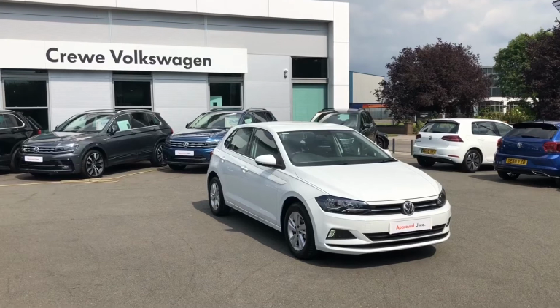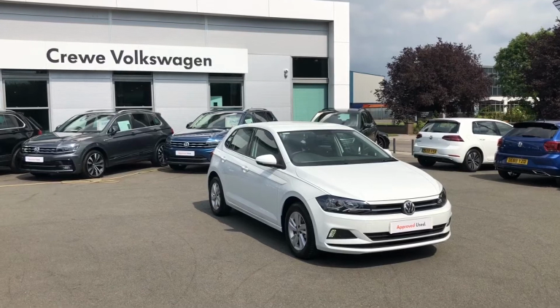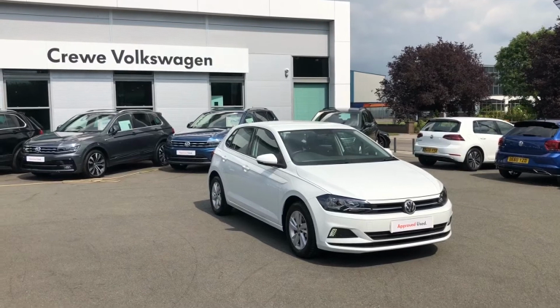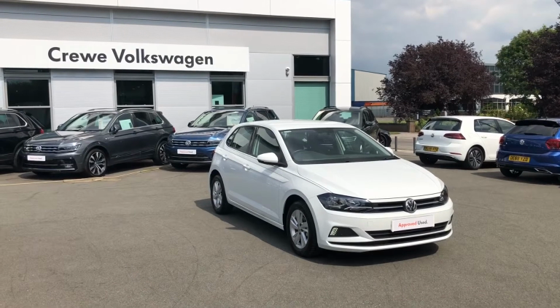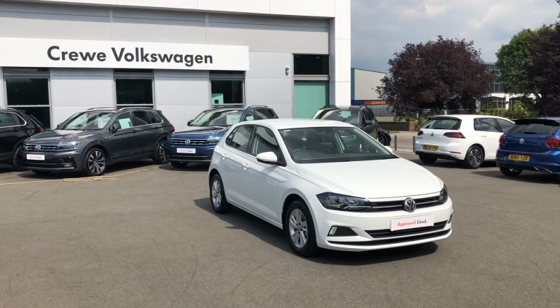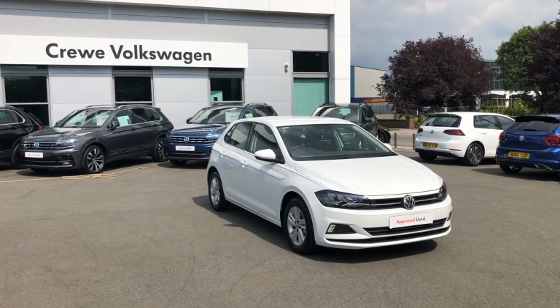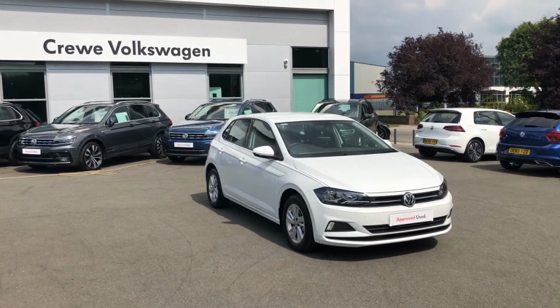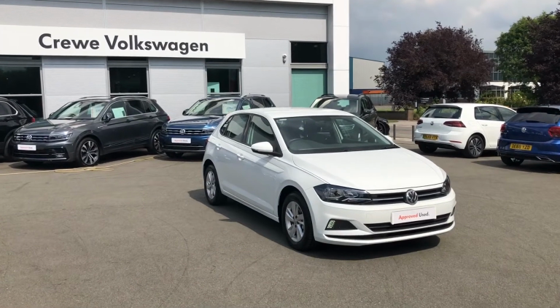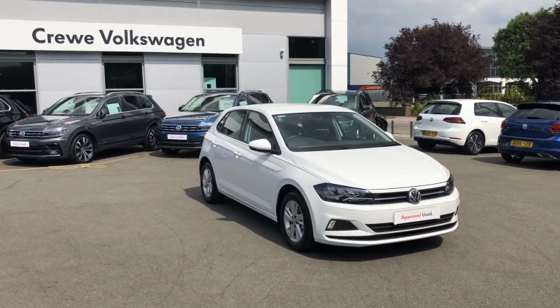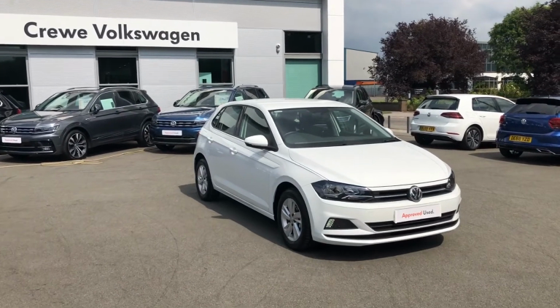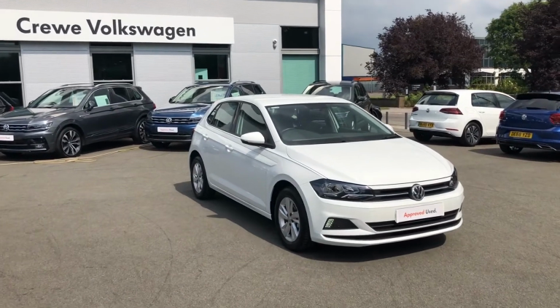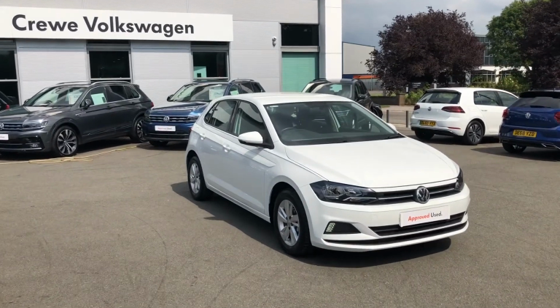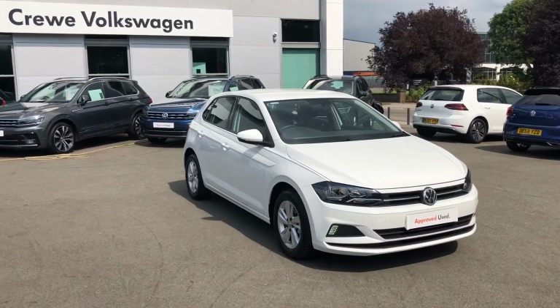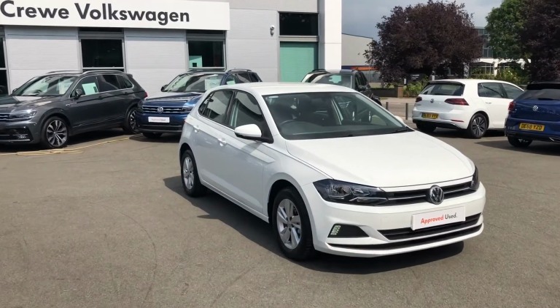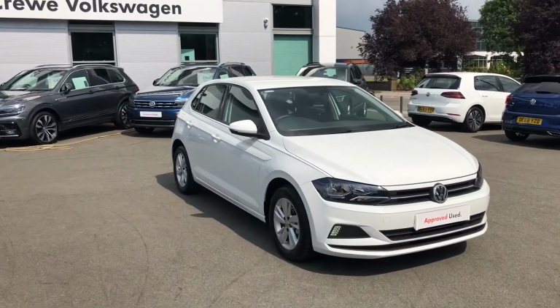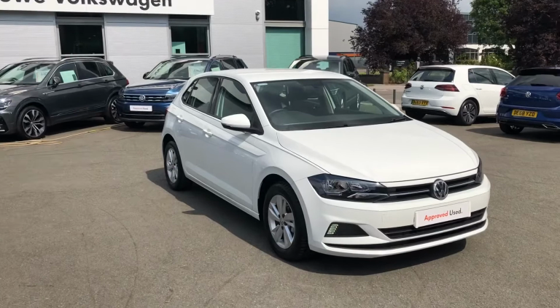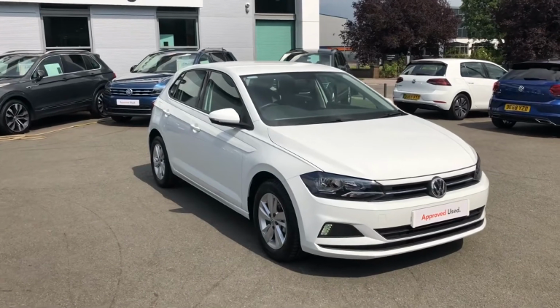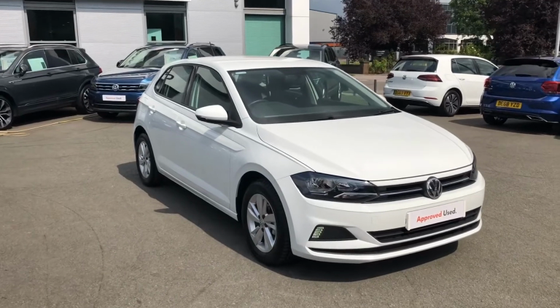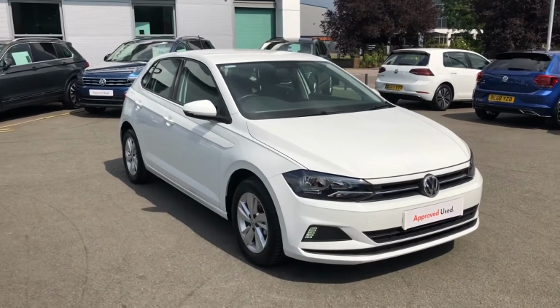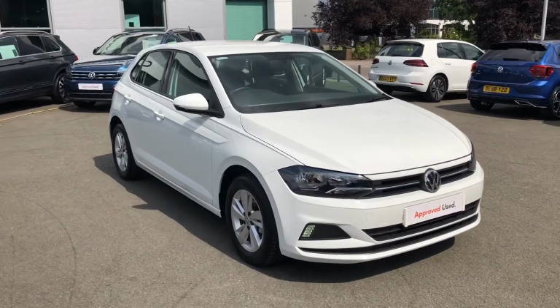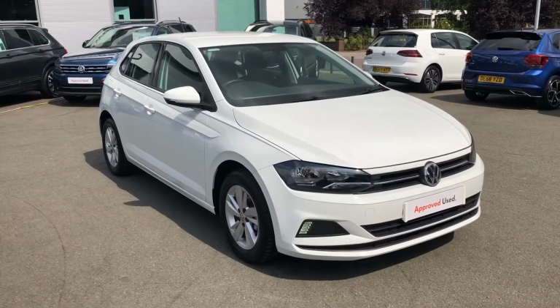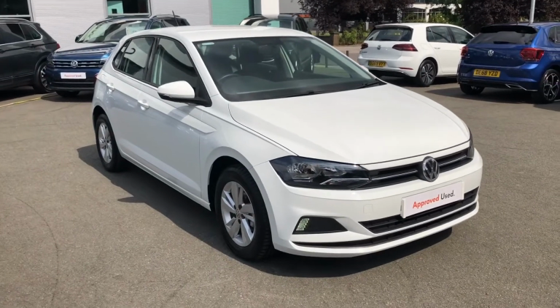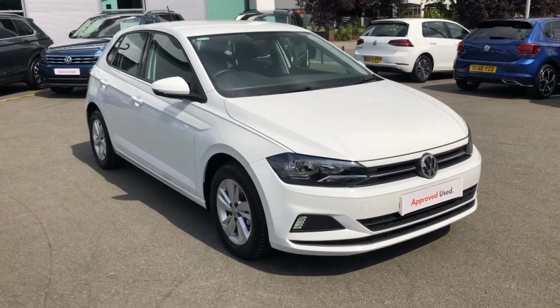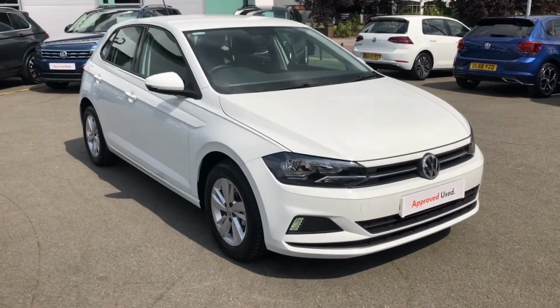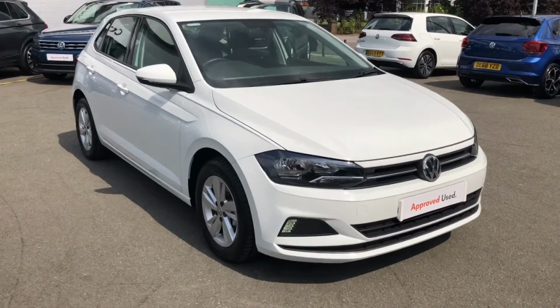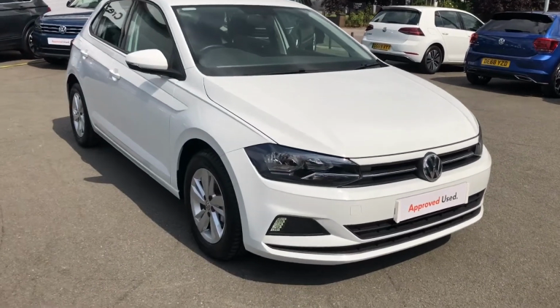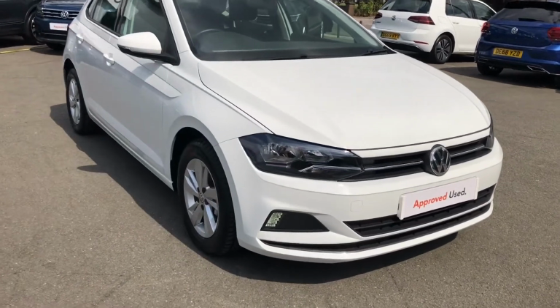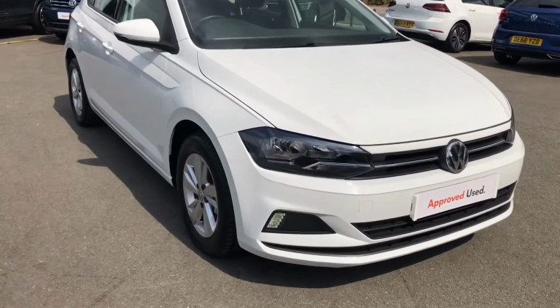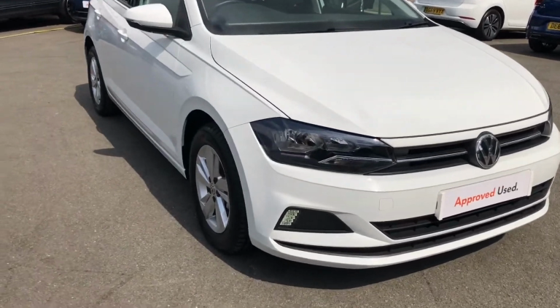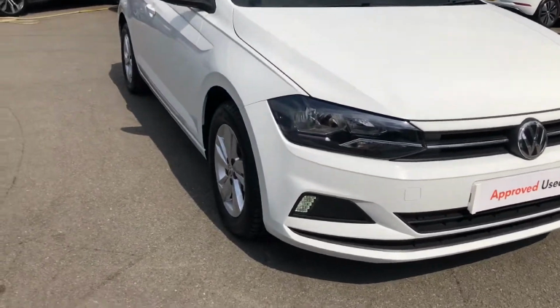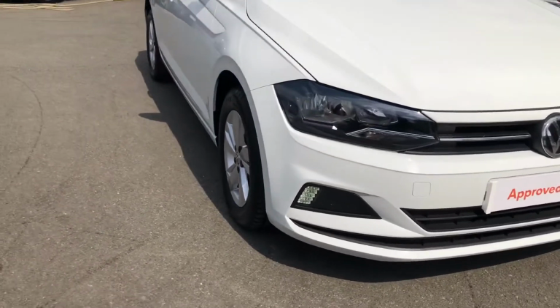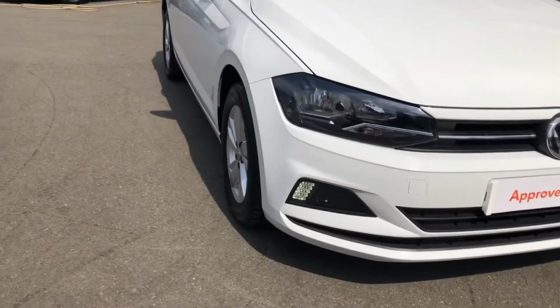Introducing the Volkswagen Polo SE. This stunning model is now available to view and test drive at our dealership, equipped with pure white solid paintwork.